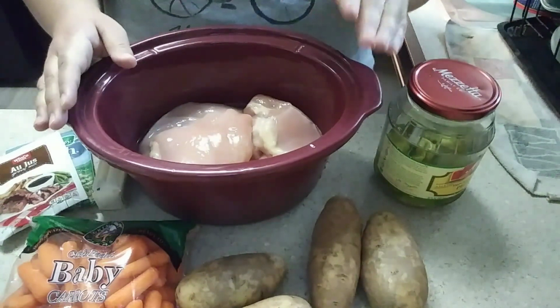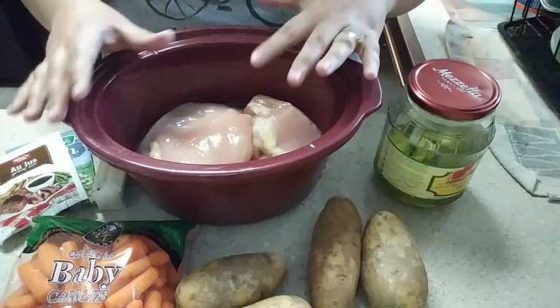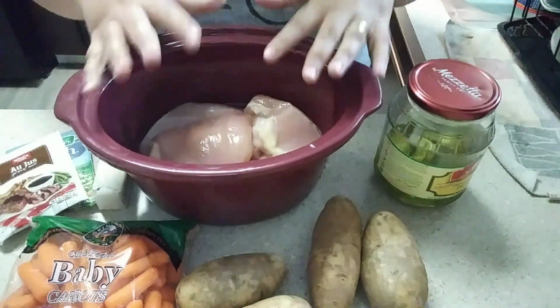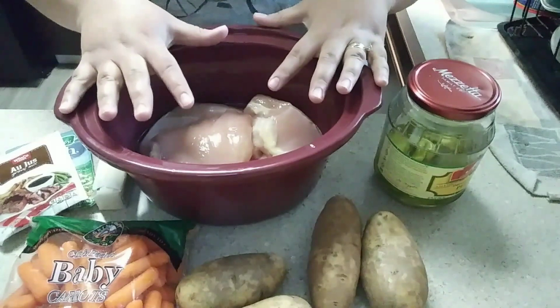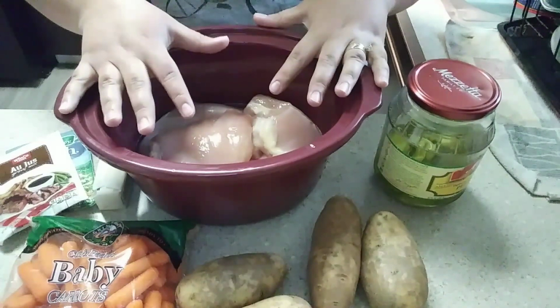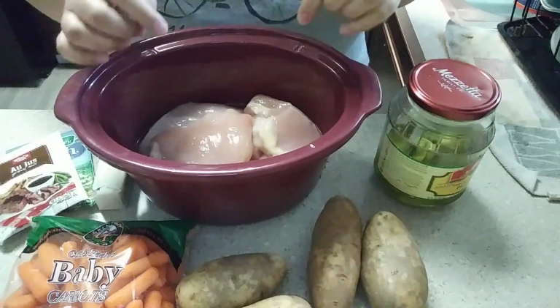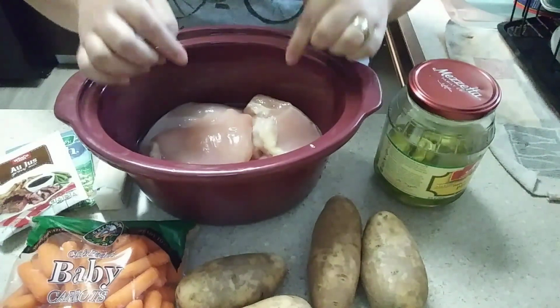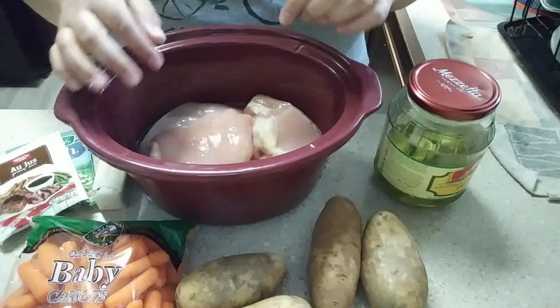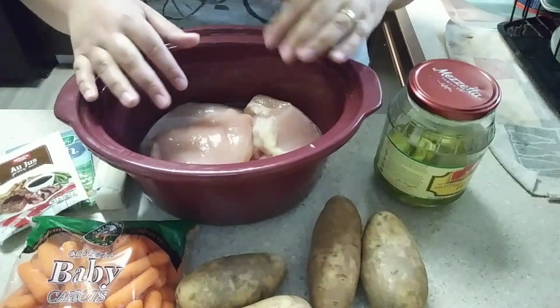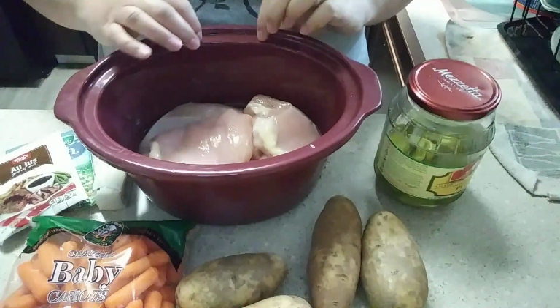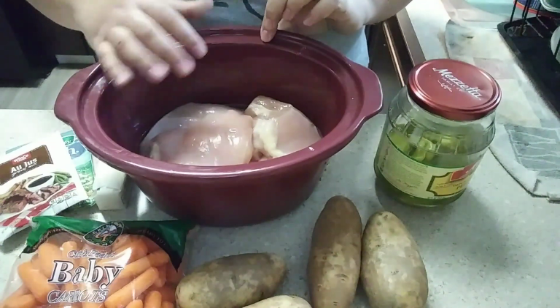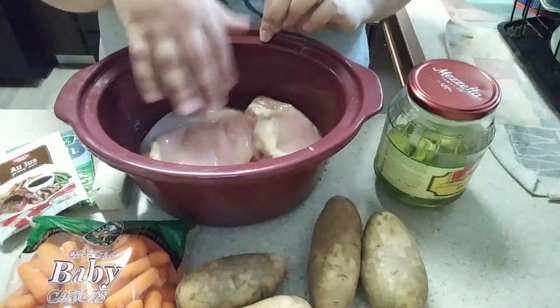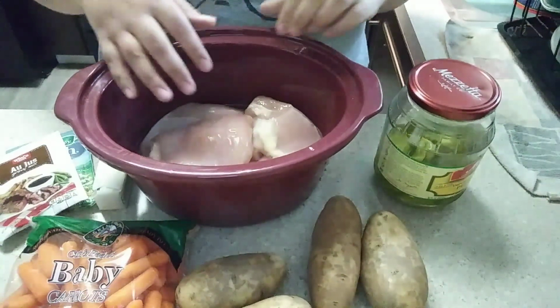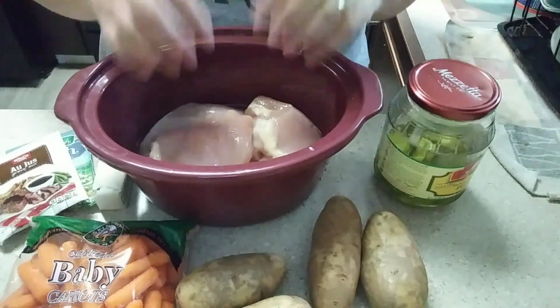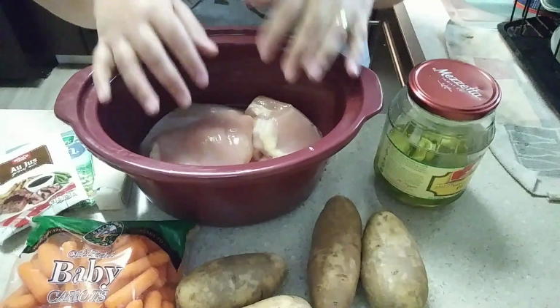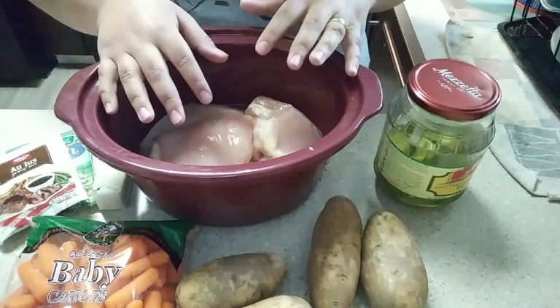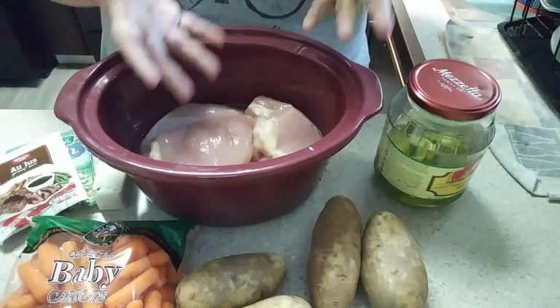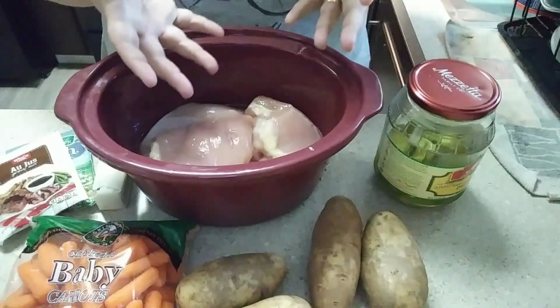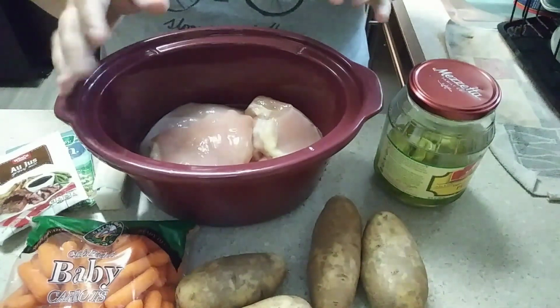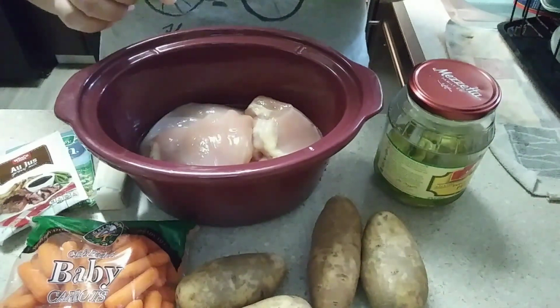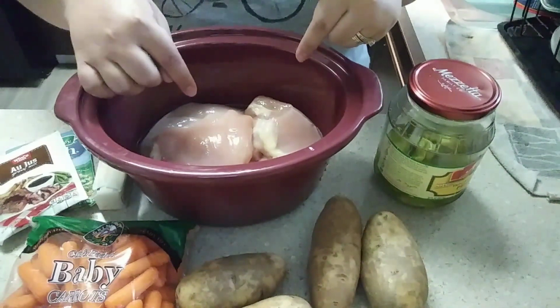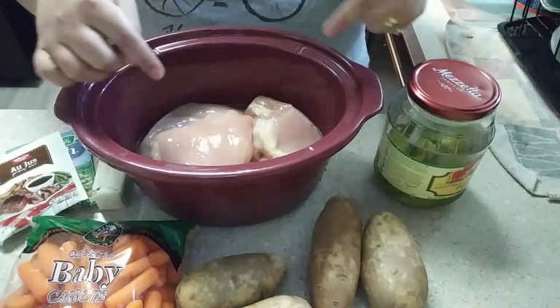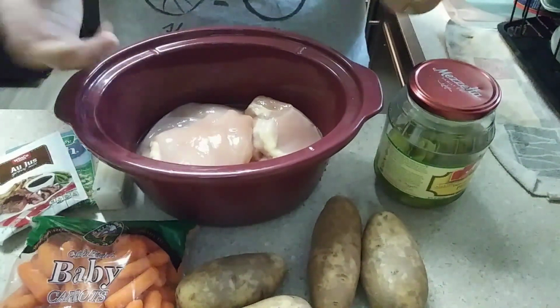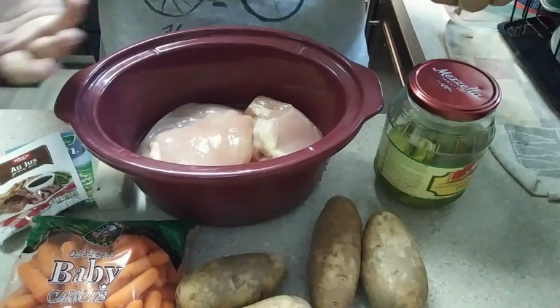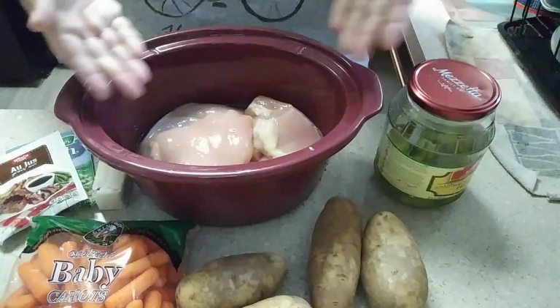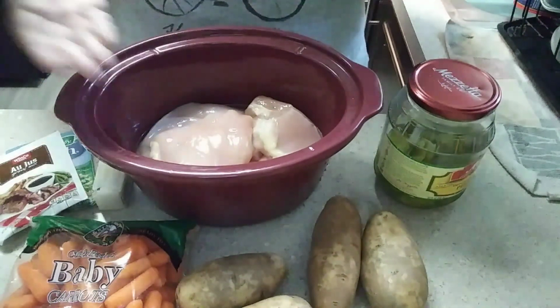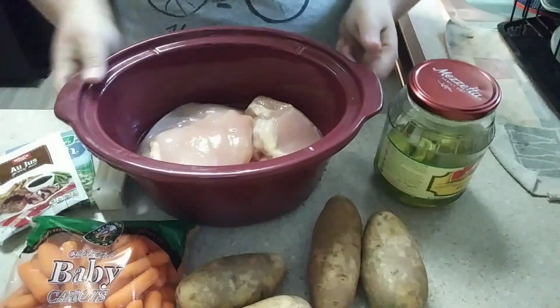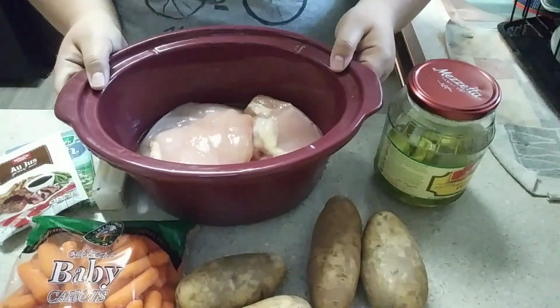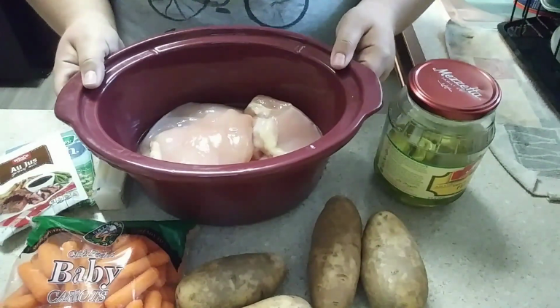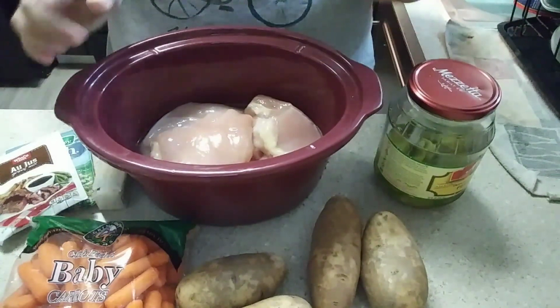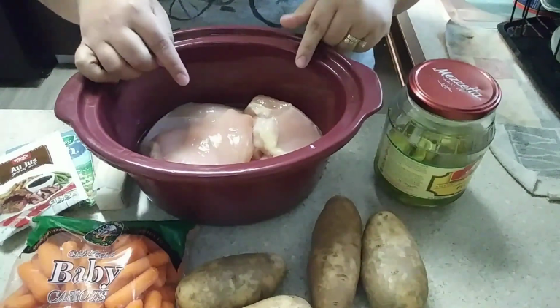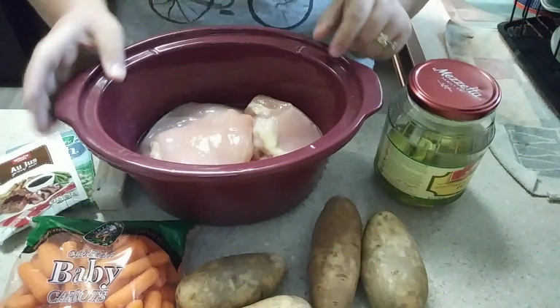So what you'll need is obviously some chicken. I have some boneless, skinless chicken breast in here that I've already cleaned off. It's about two to three pounds — roughly six breast fillets.